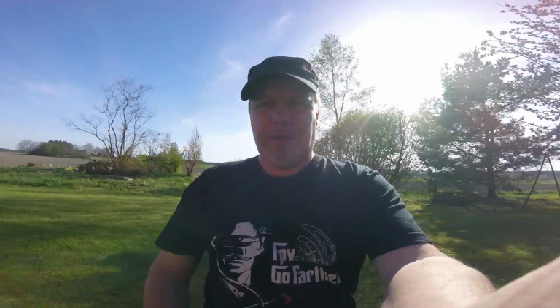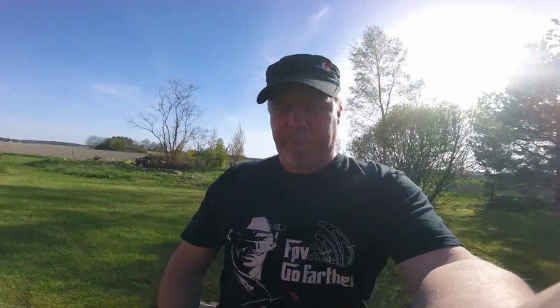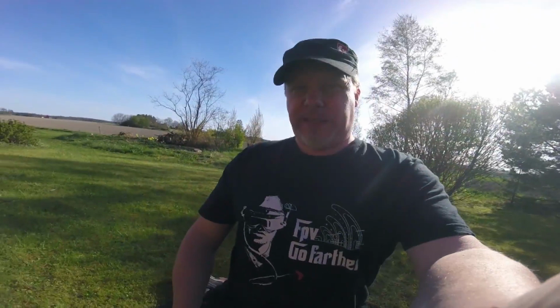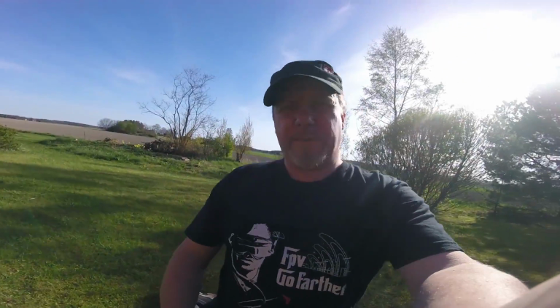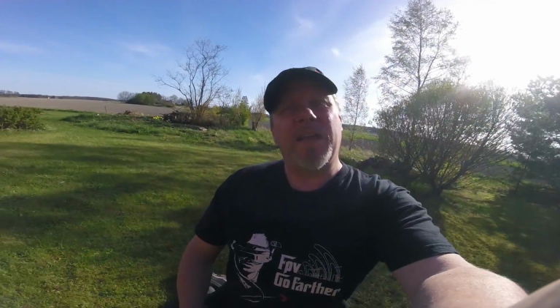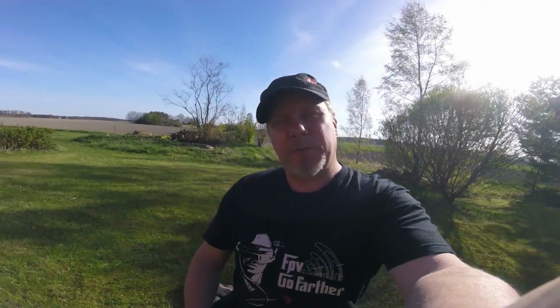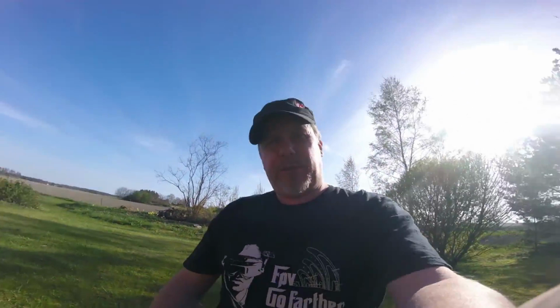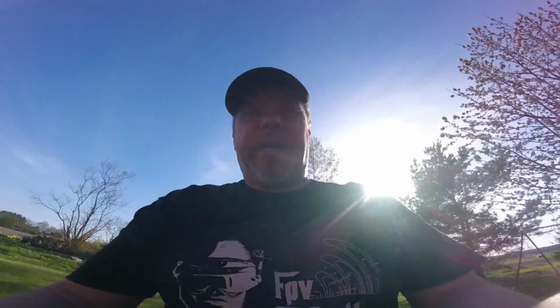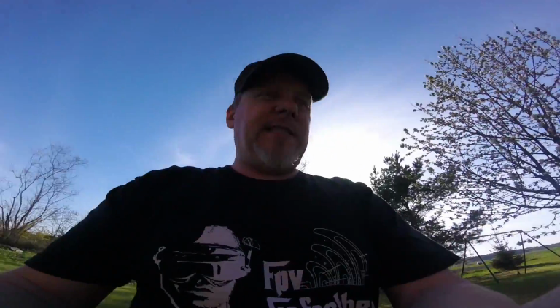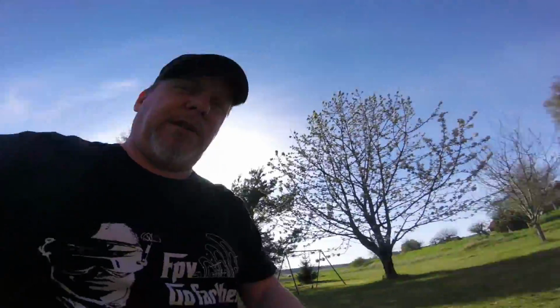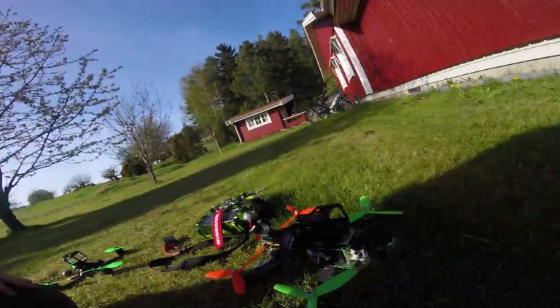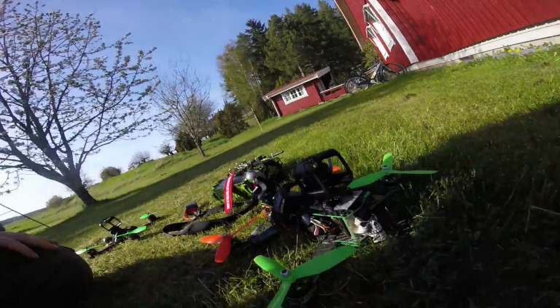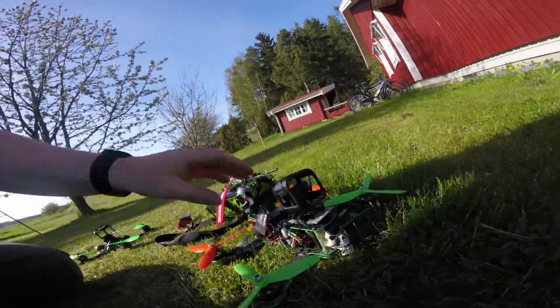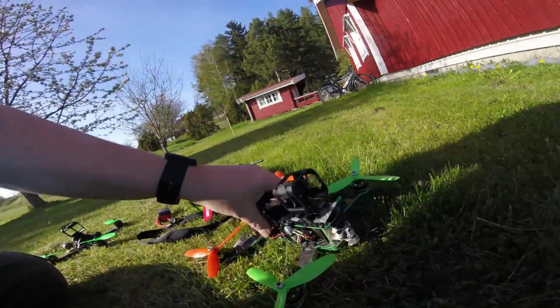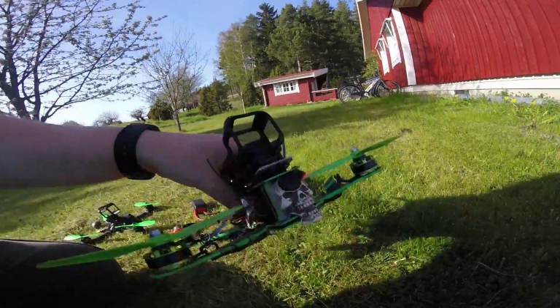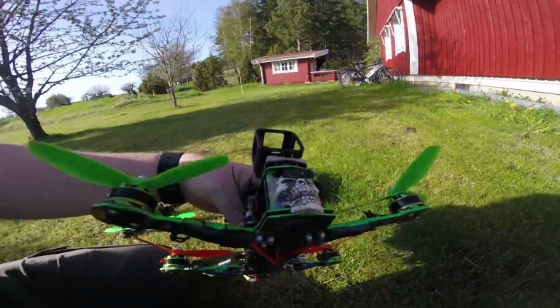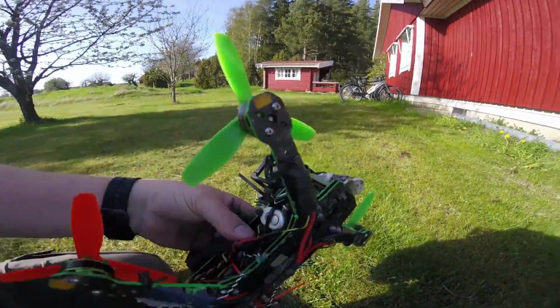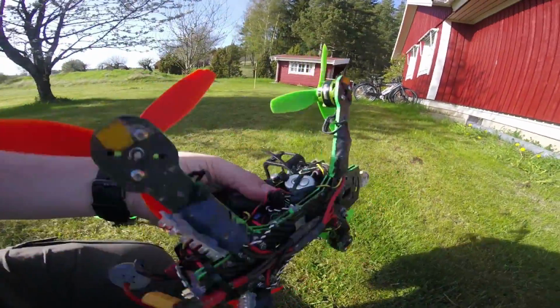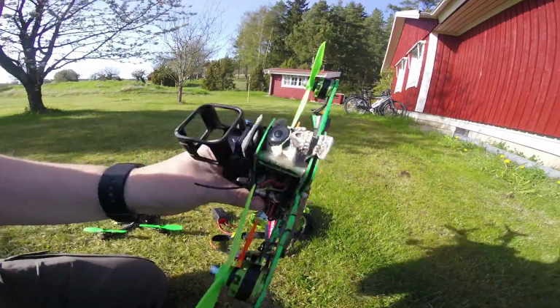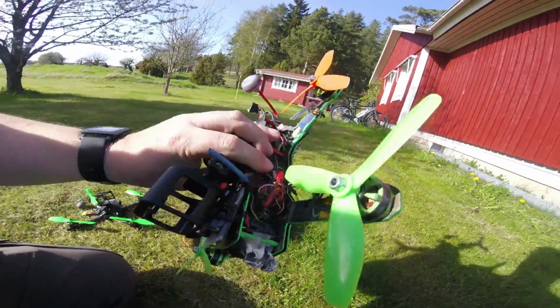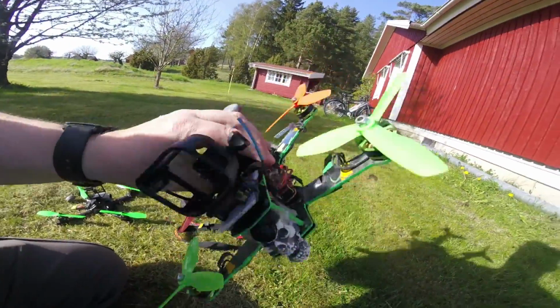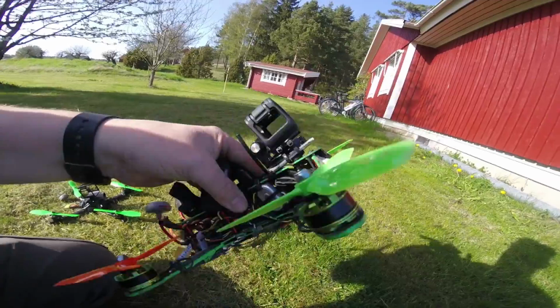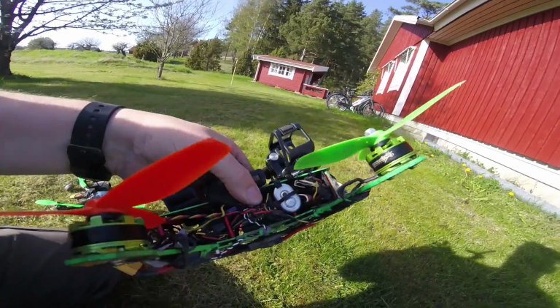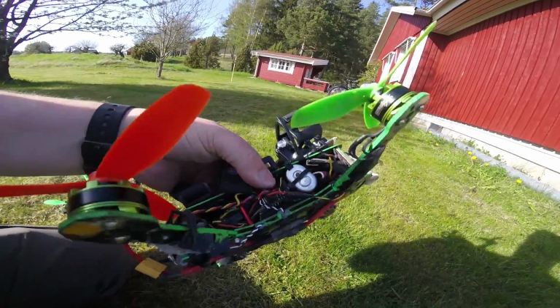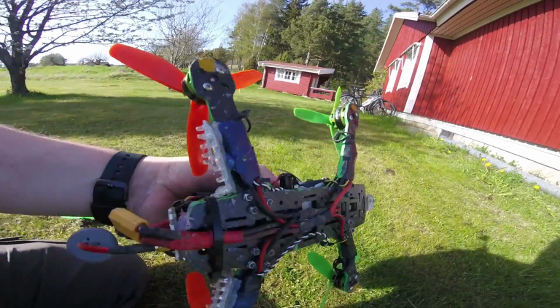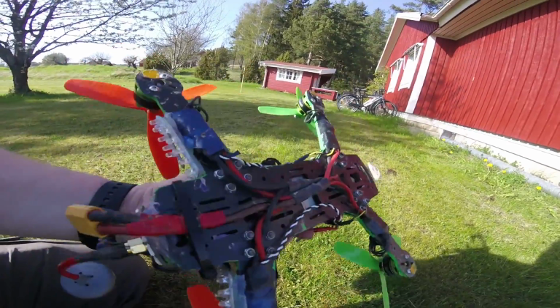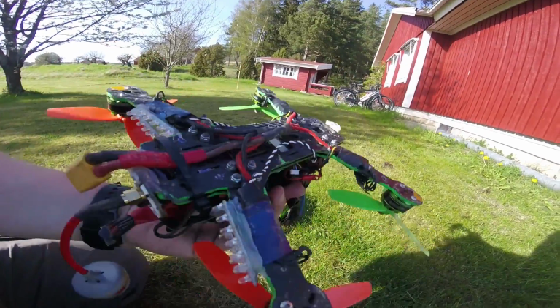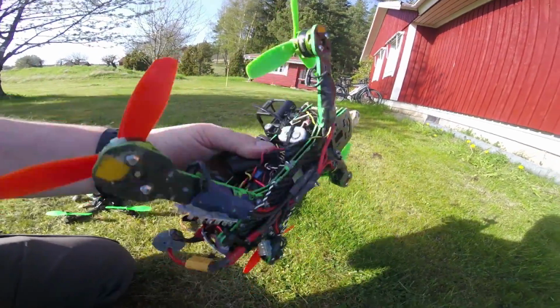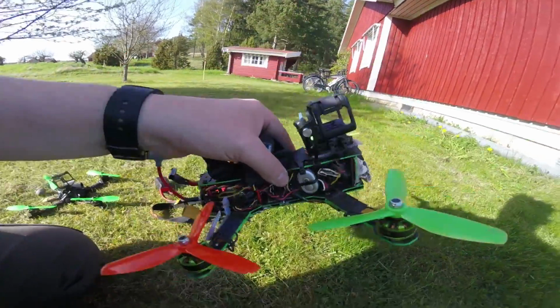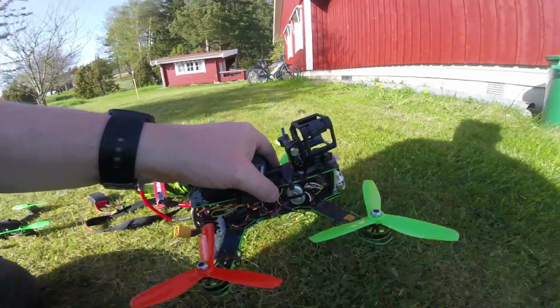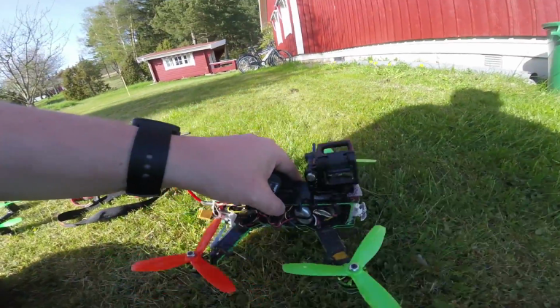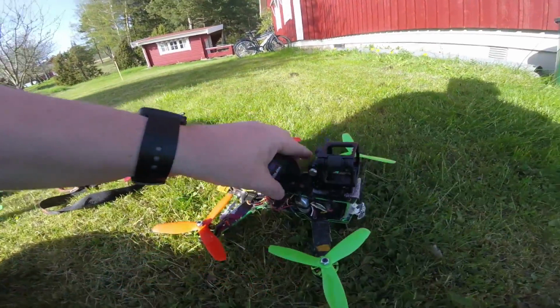Hello everybody, Sap here. I was going to show off my Insaneo Copter. I normally fly this thing, which you've probably seen in a couple of videos. And yeah, it's getting kind of slow and heavy and stuff.